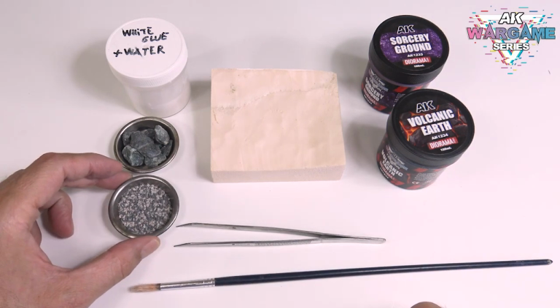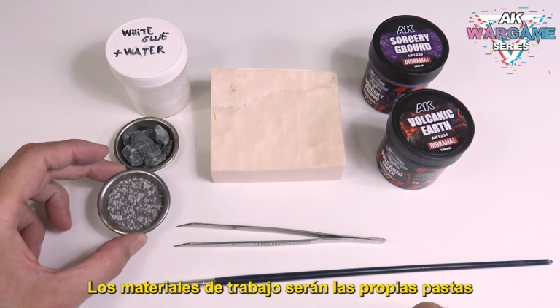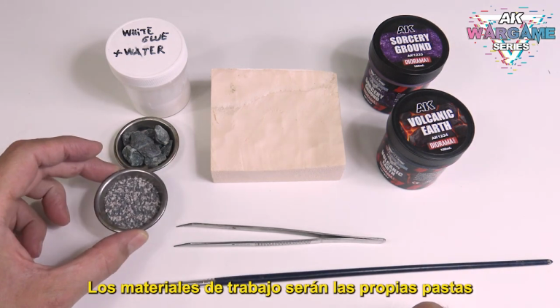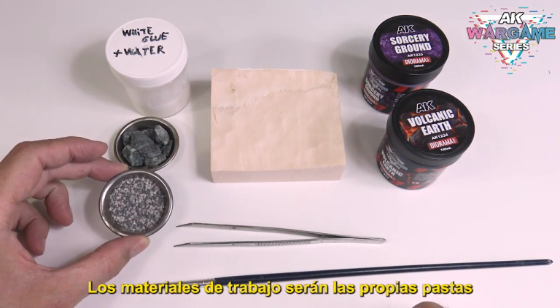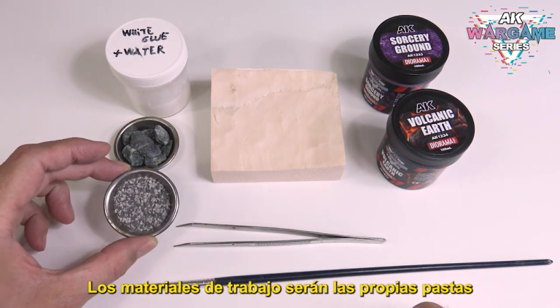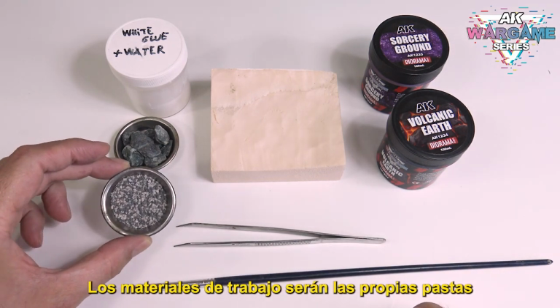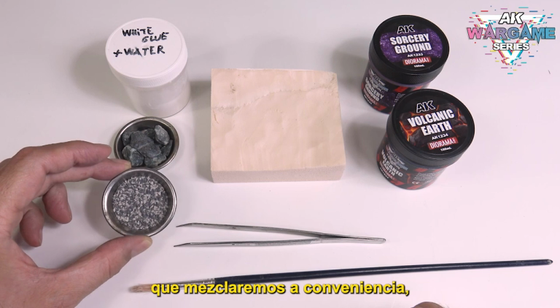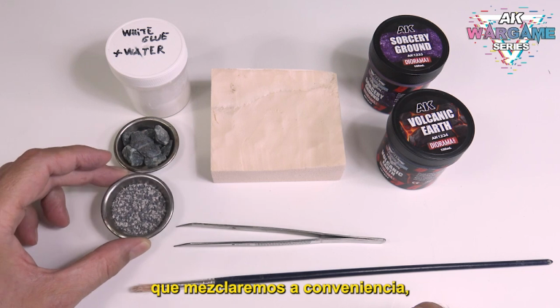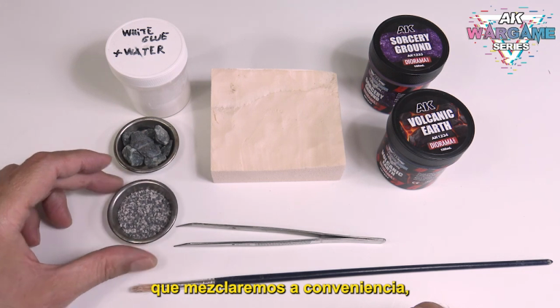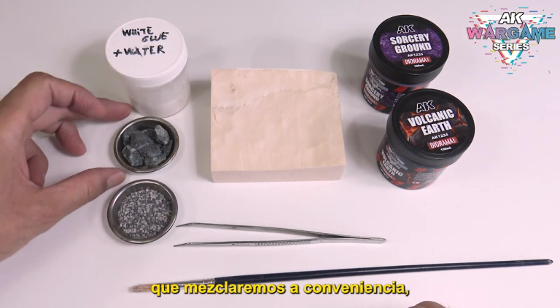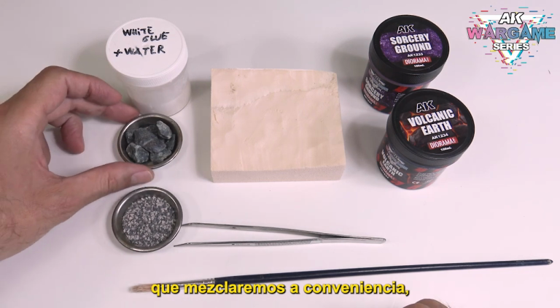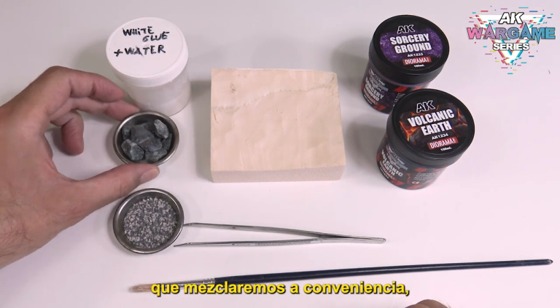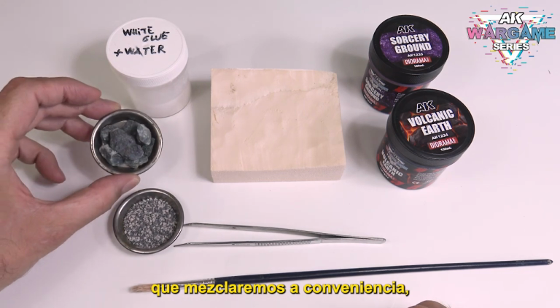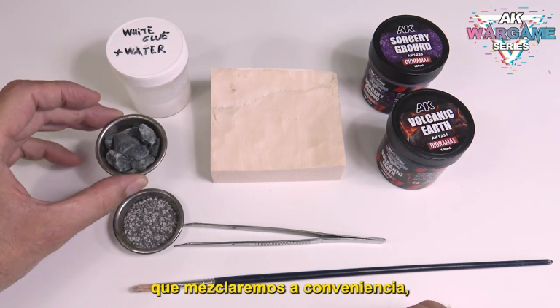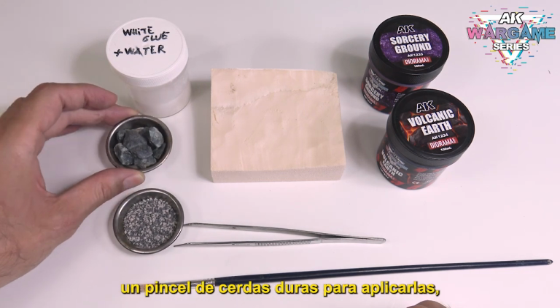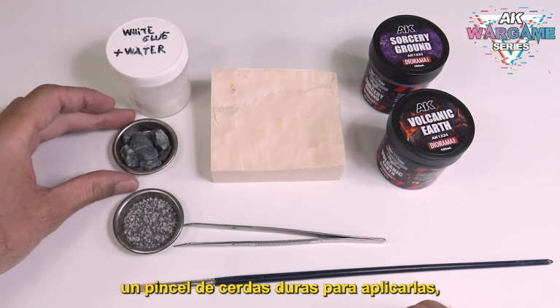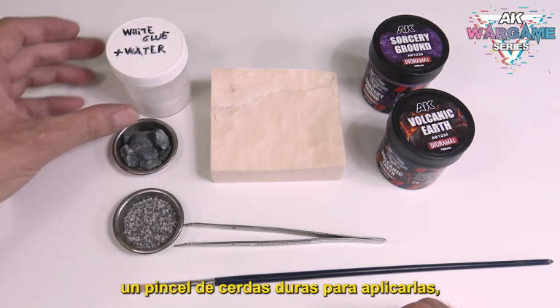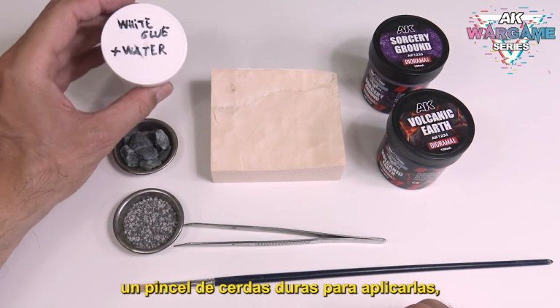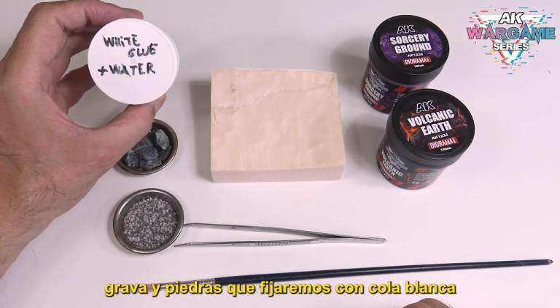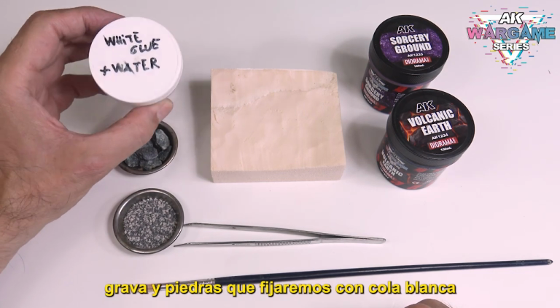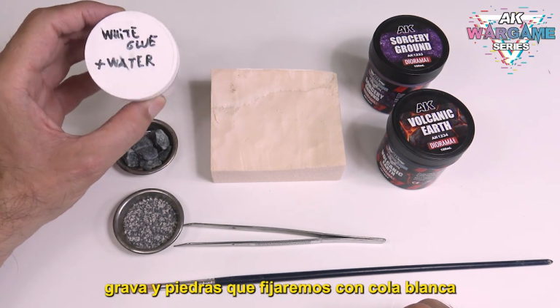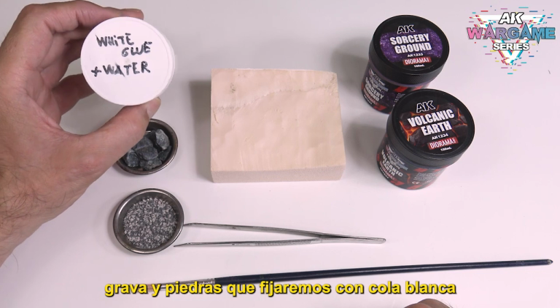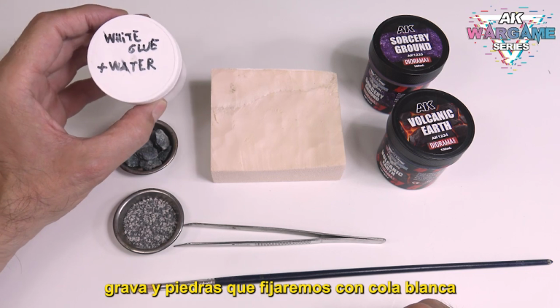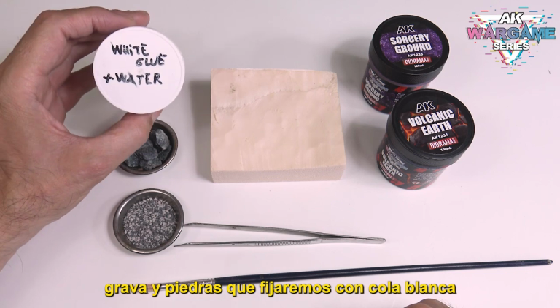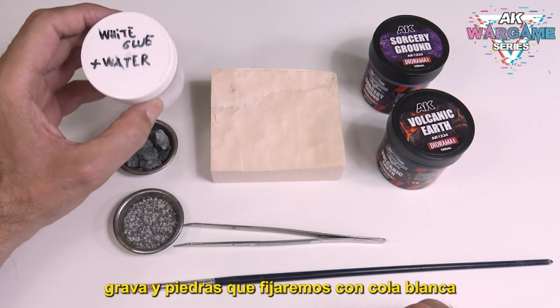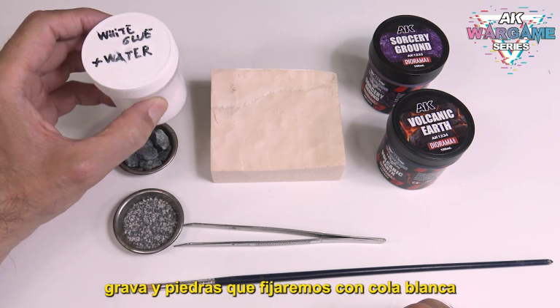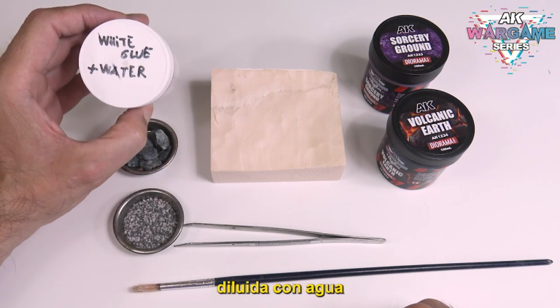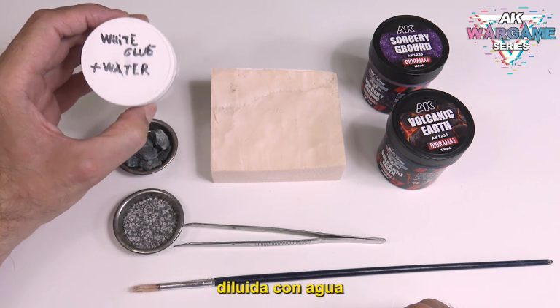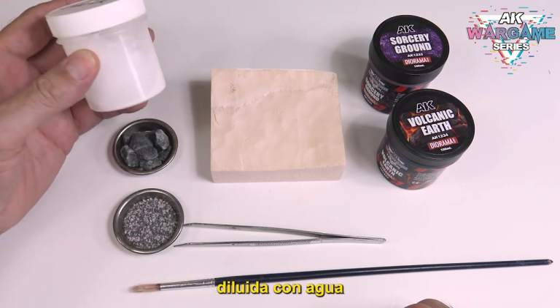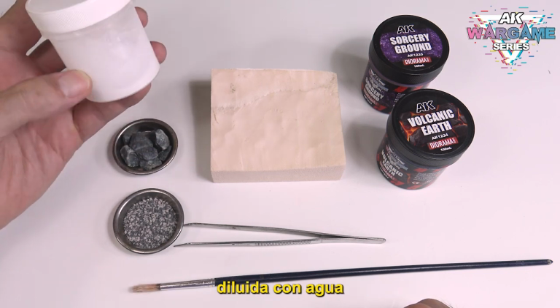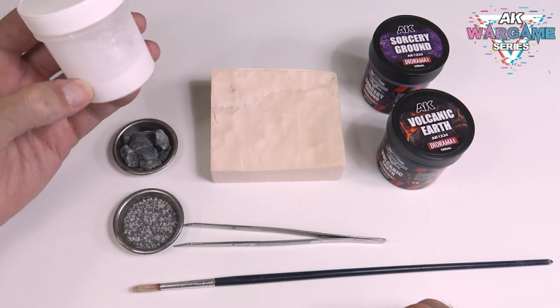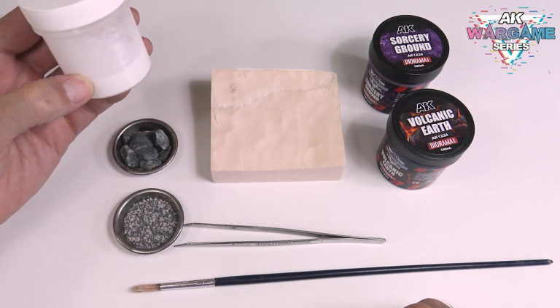The working materials will be the pastes themselves, which will be mixed at our convenience, a stiff bristle brush to apply them, gravel and stones which we will fix with PVA glue diluted with water.